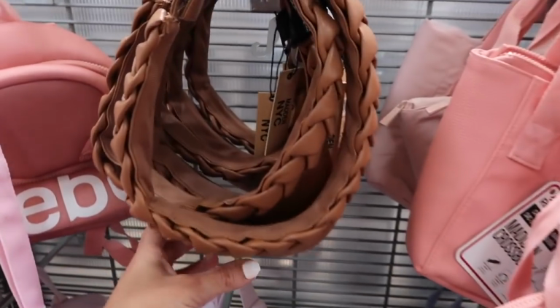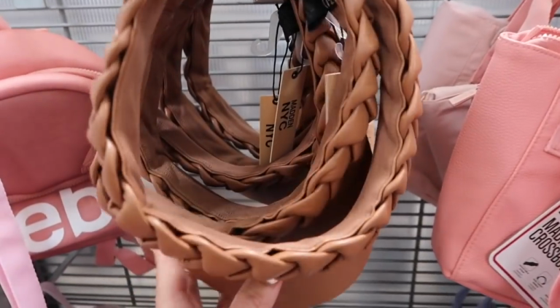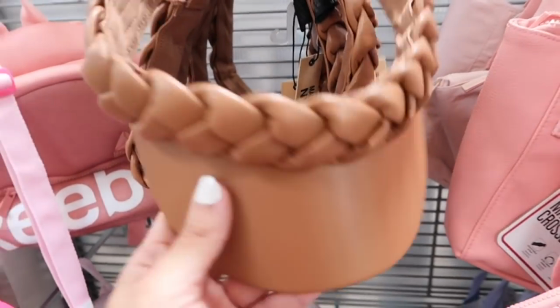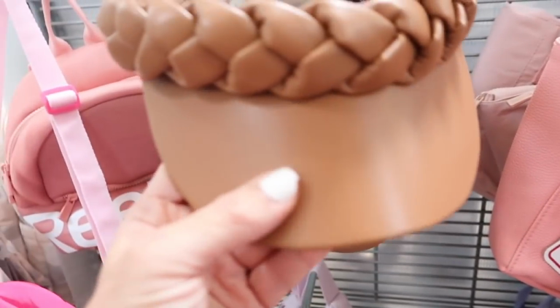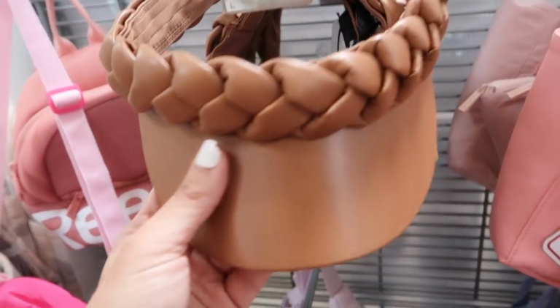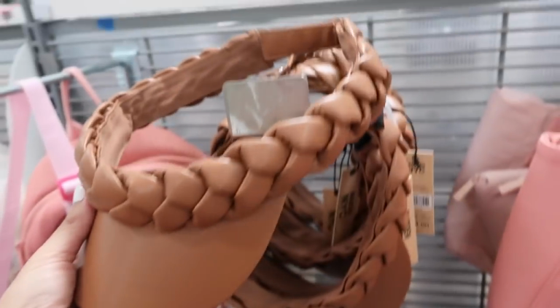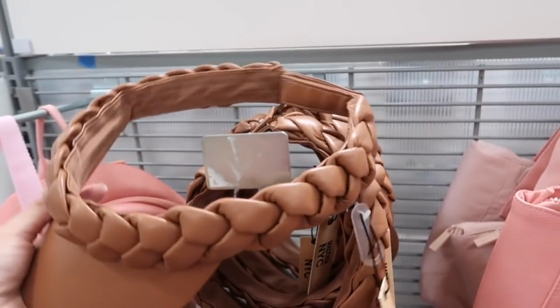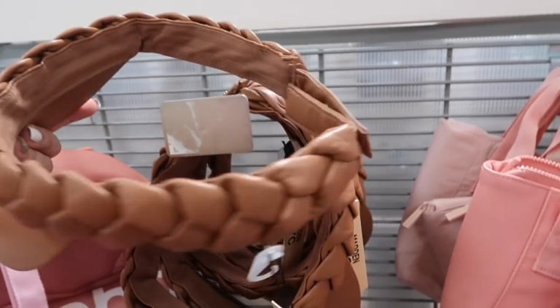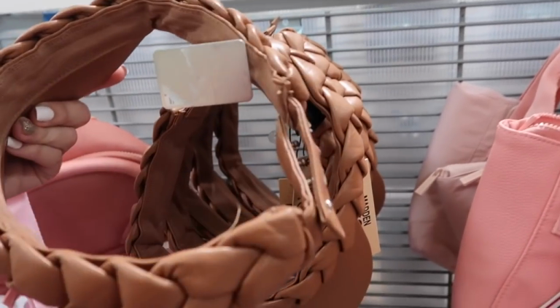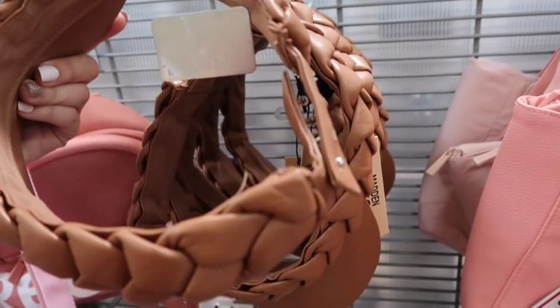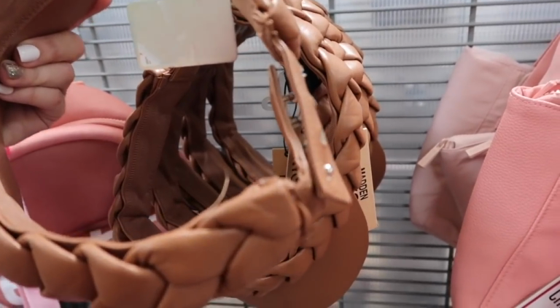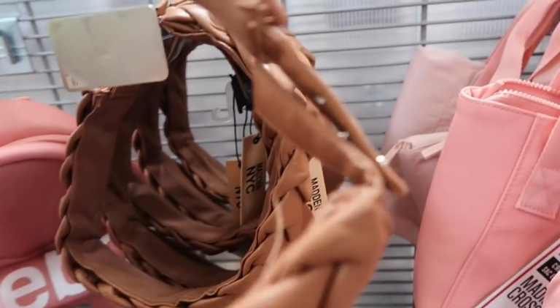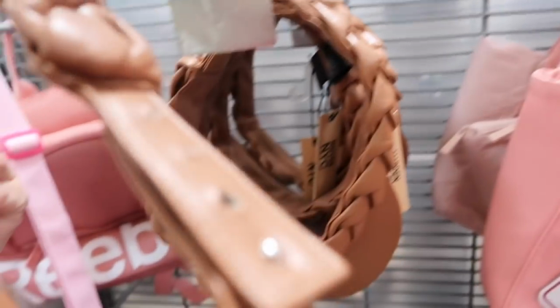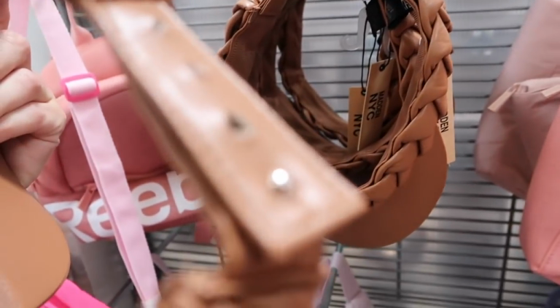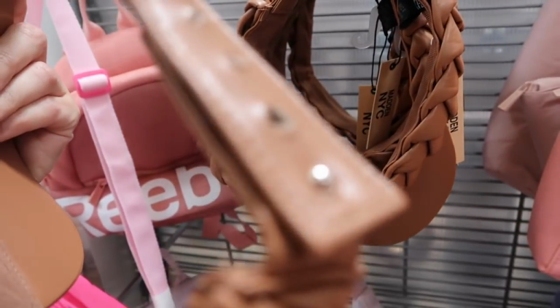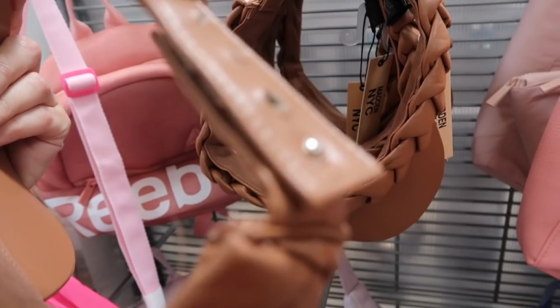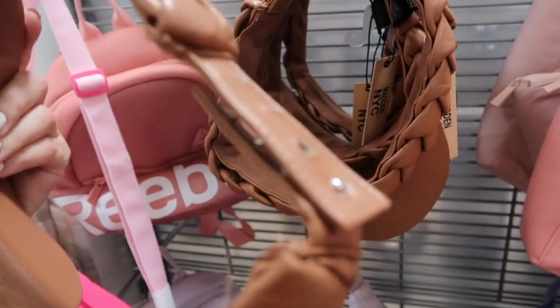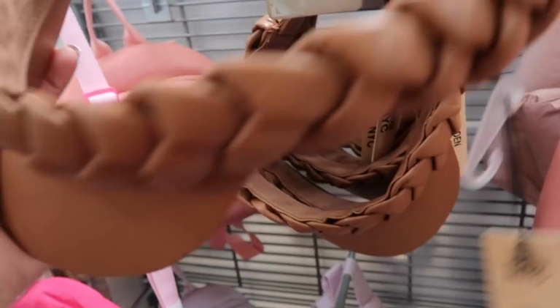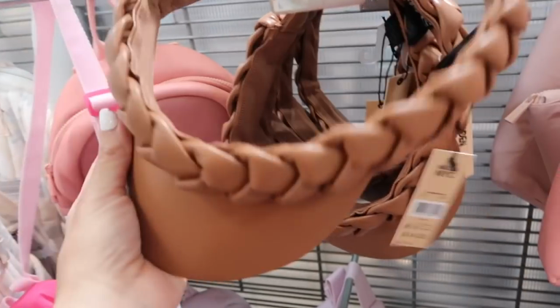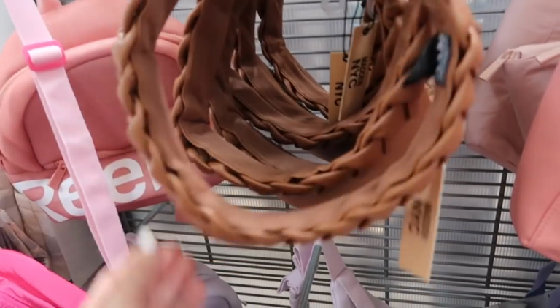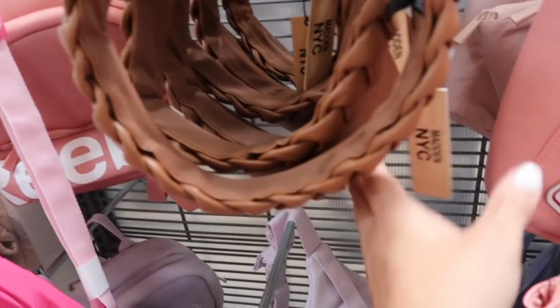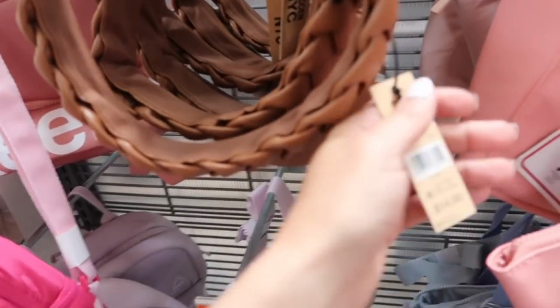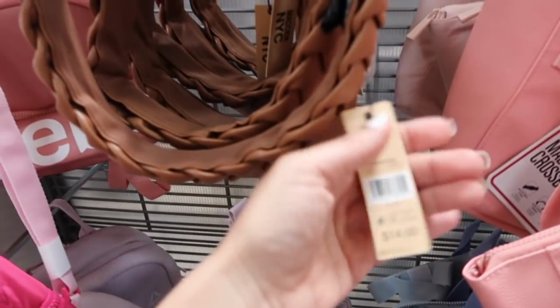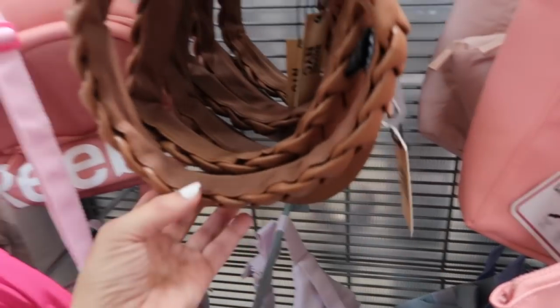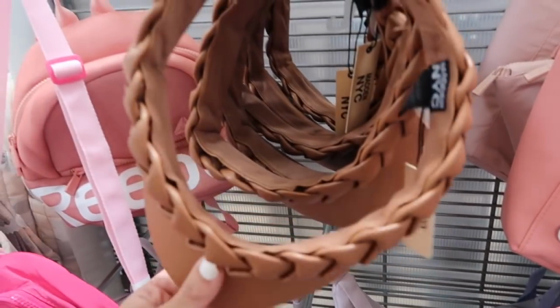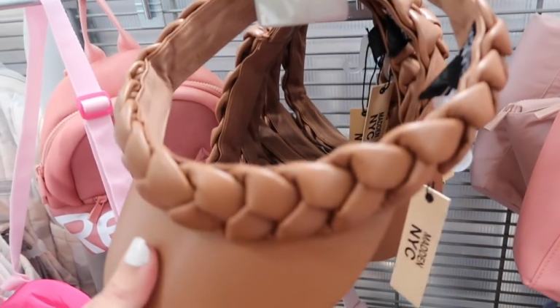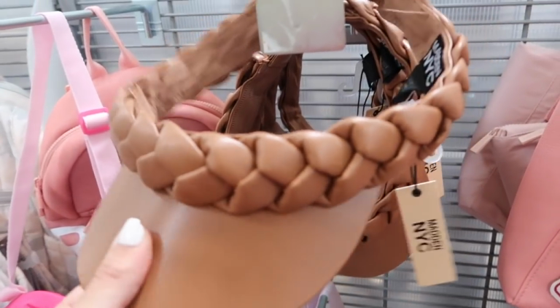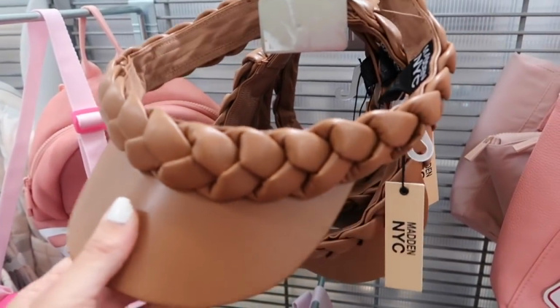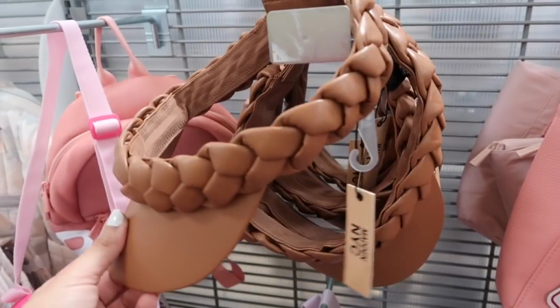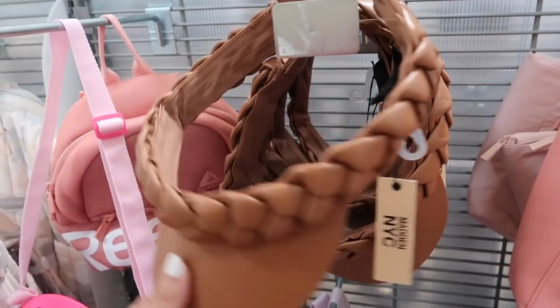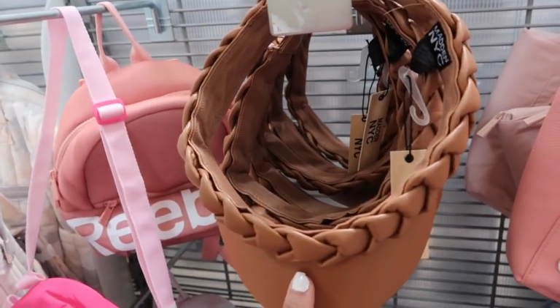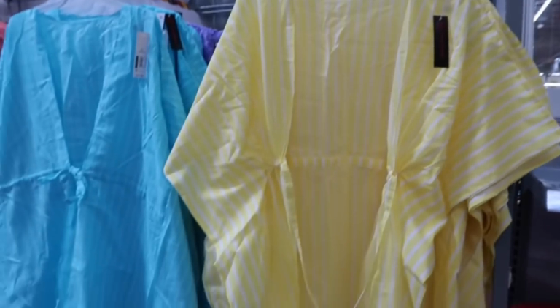New braided visor from Madden NYC. It's faux leather with an adjustable strap in the back with a couple notches to make it looser or tighter. These are $14 and I'm only seeing it in the brown.